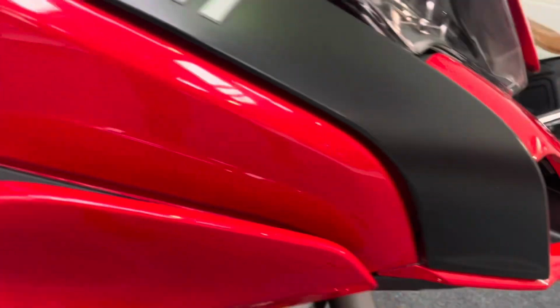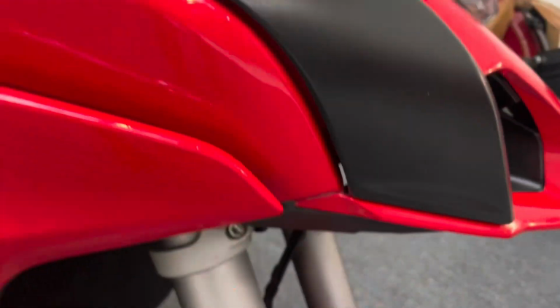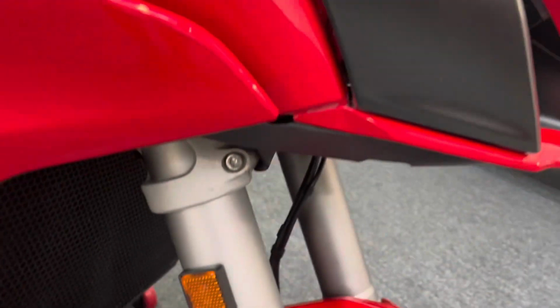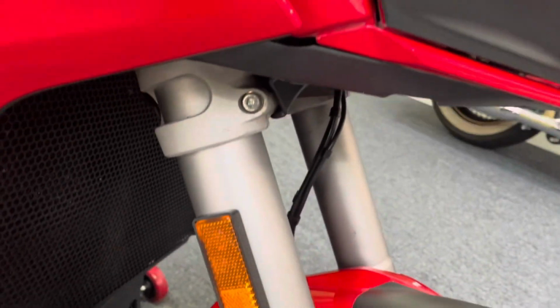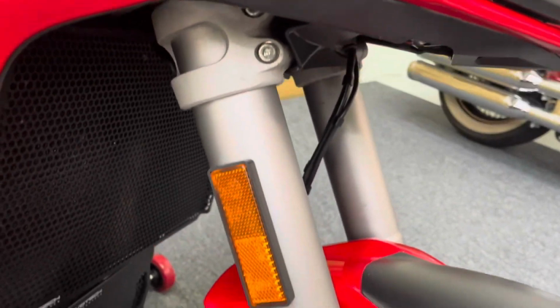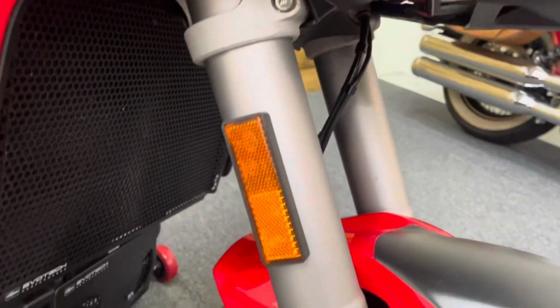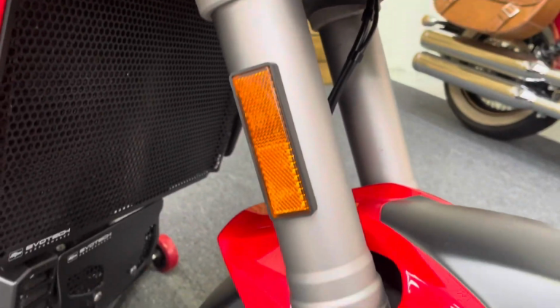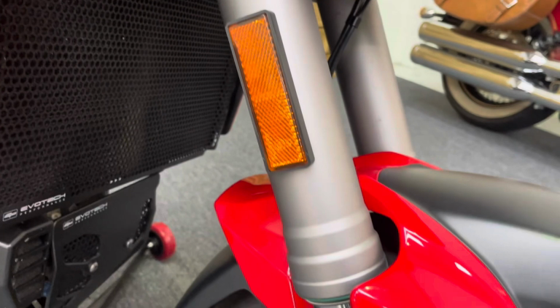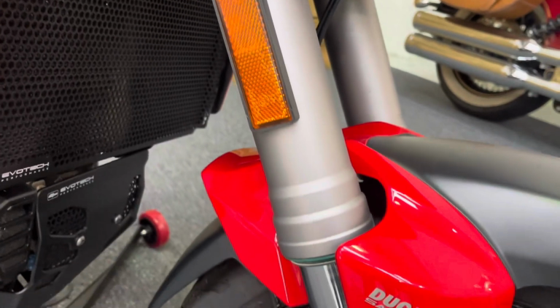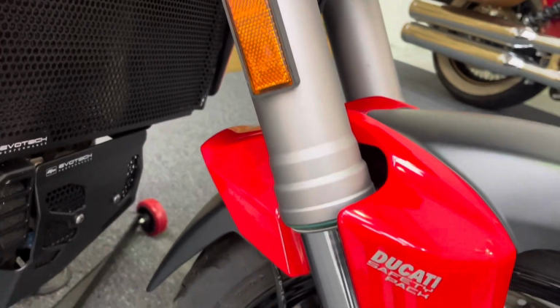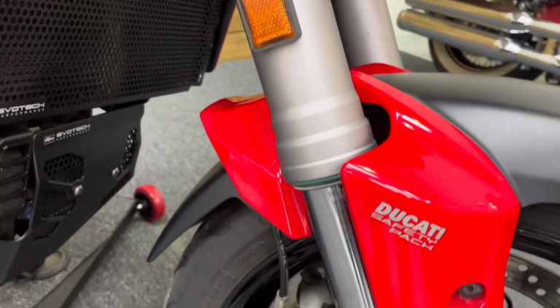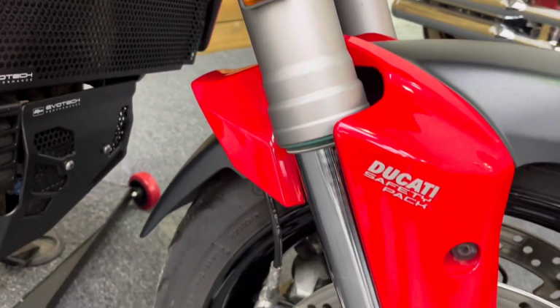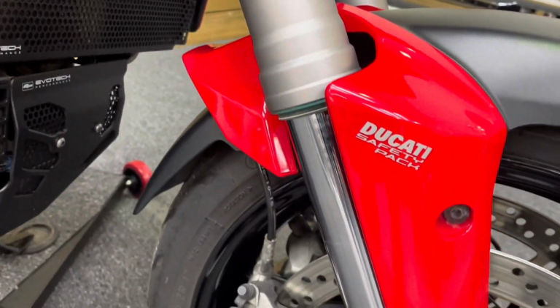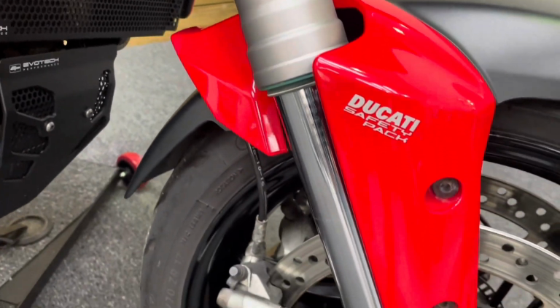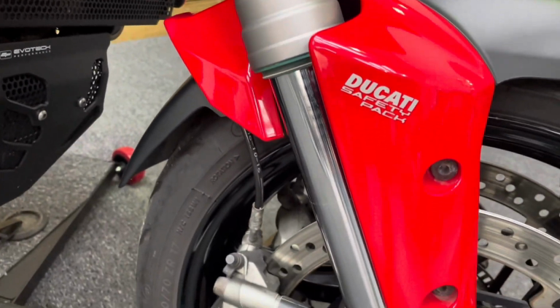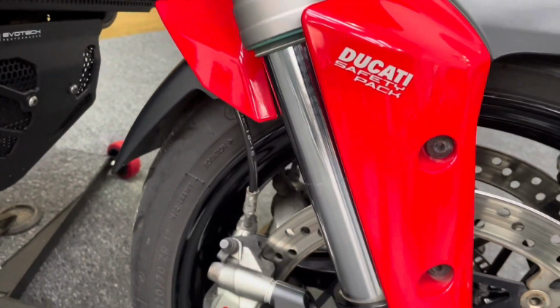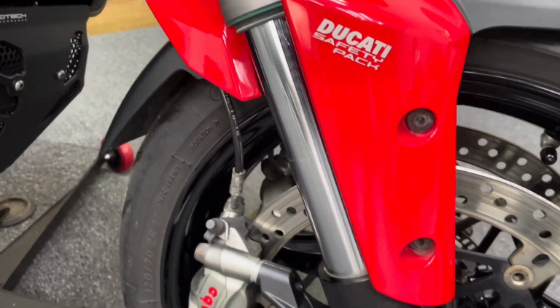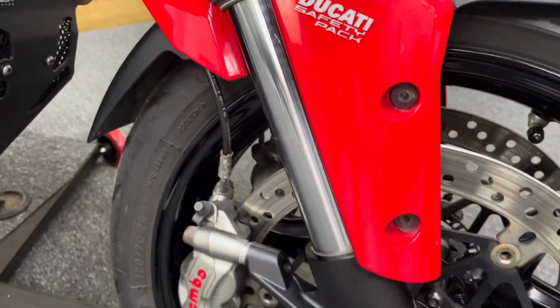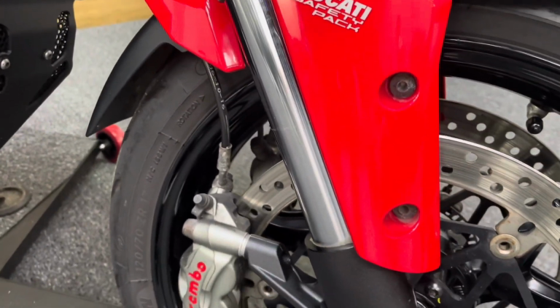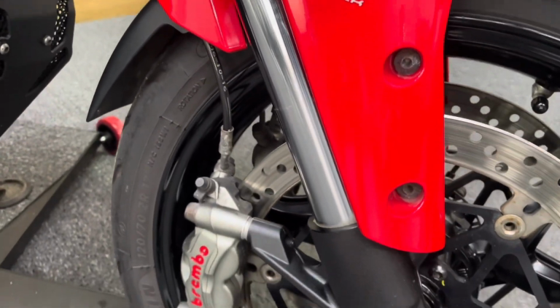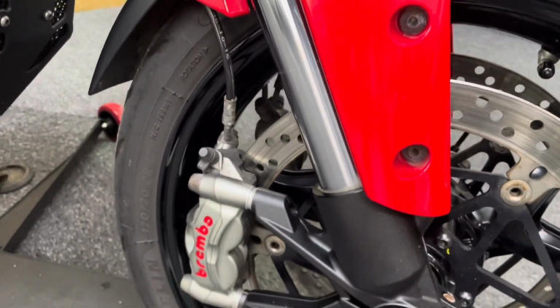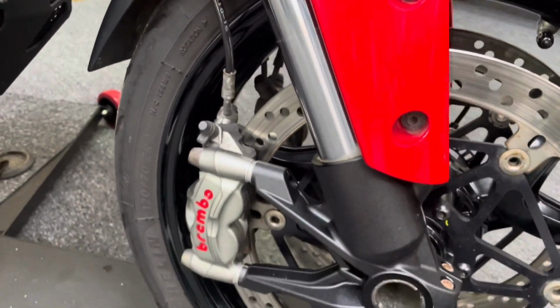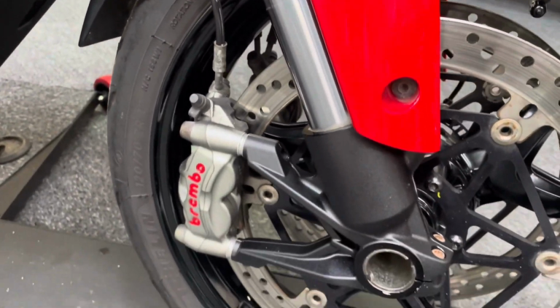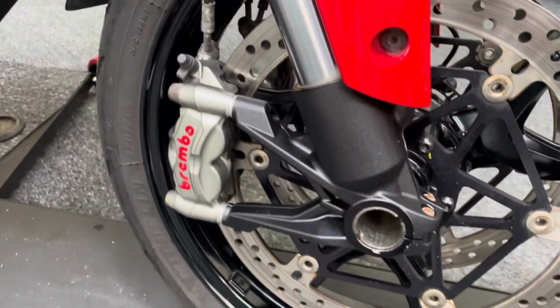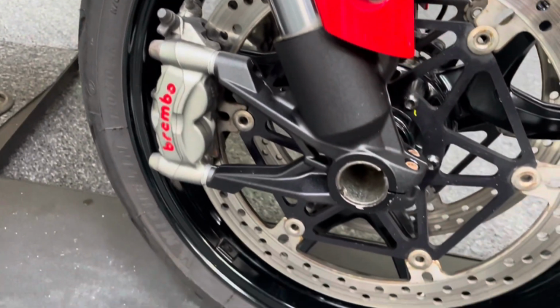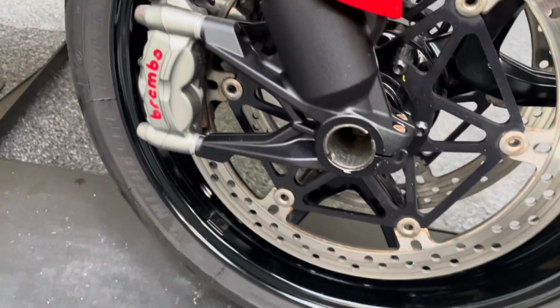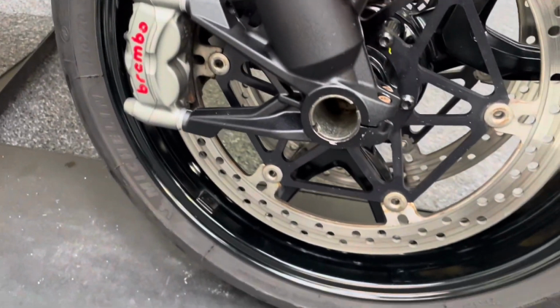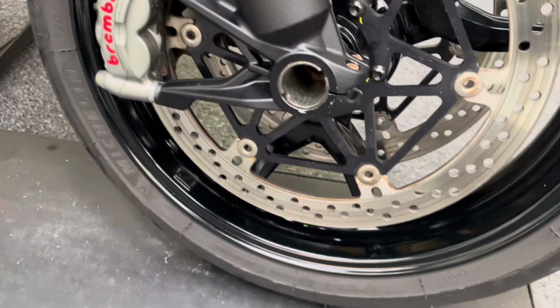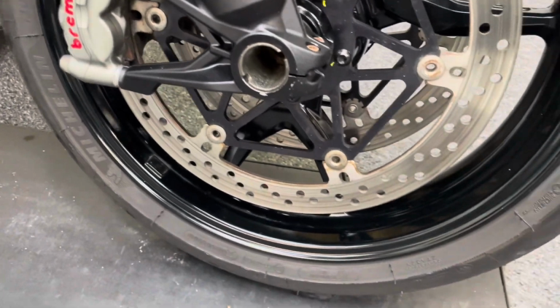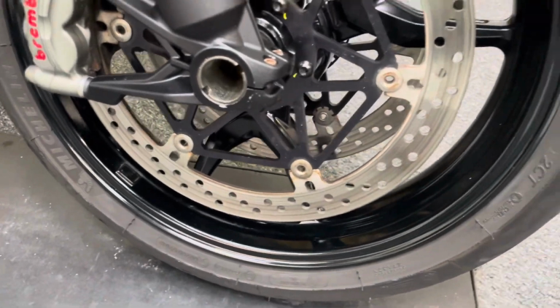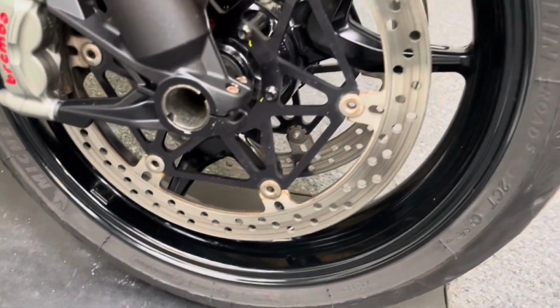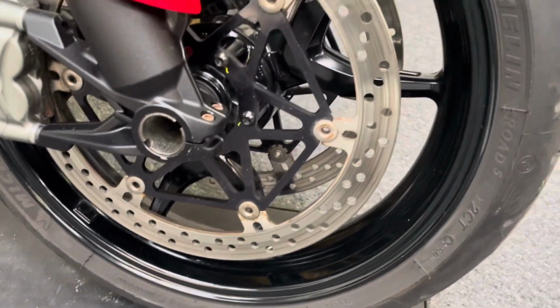The front forks — you get electronic Skyhook semi-active suspension on this bike, along with the Ducati safety pack, which includes anti-lock brakes and traction control.